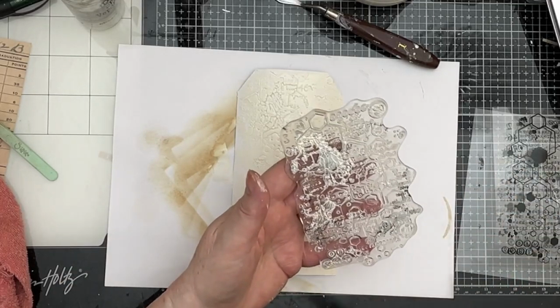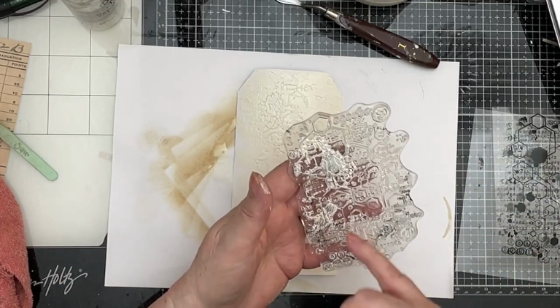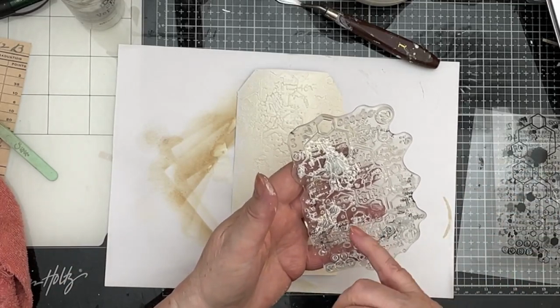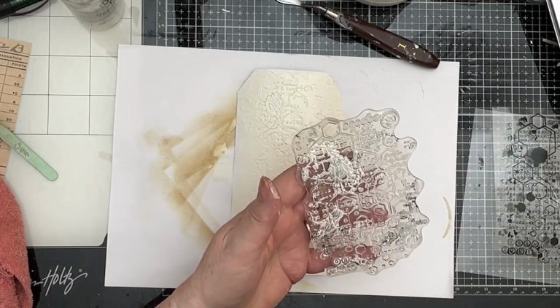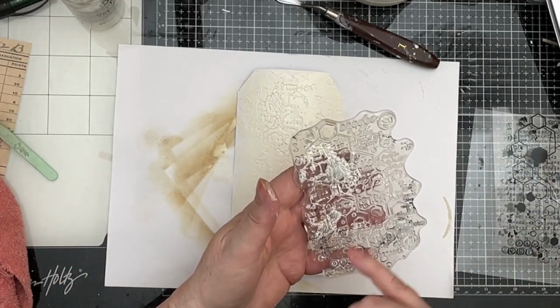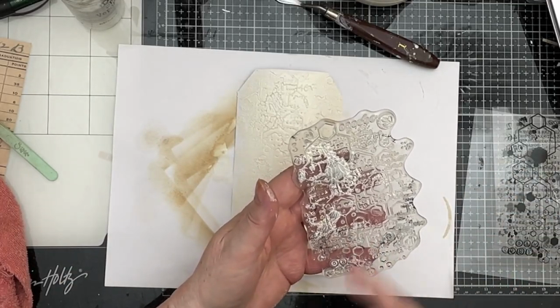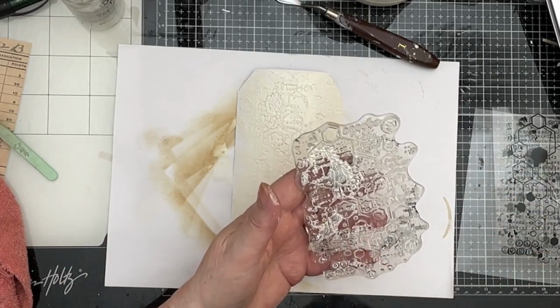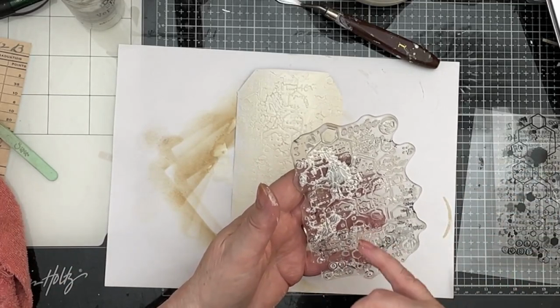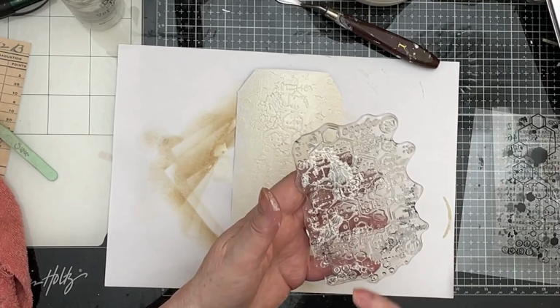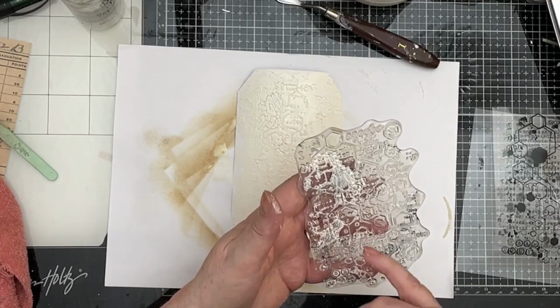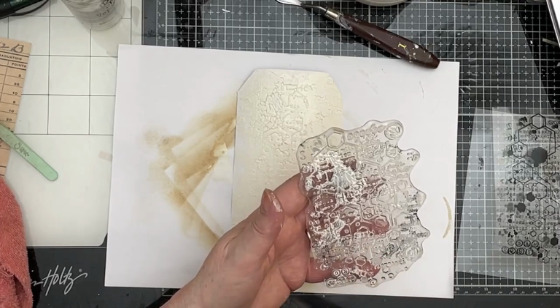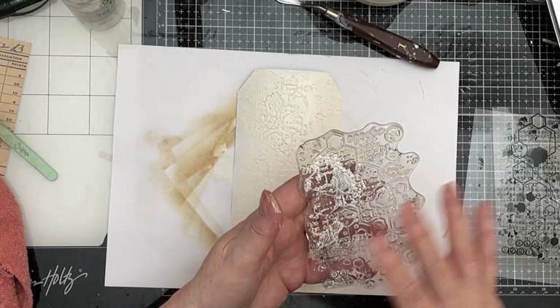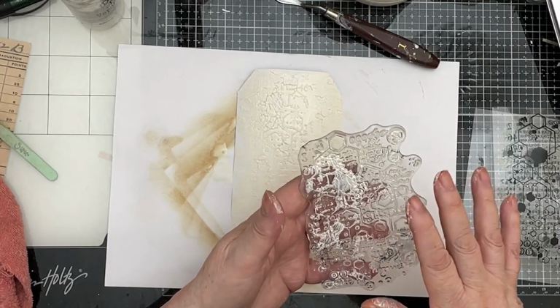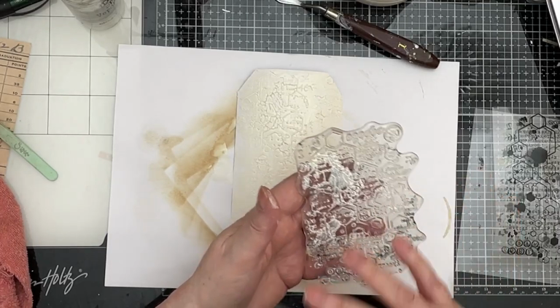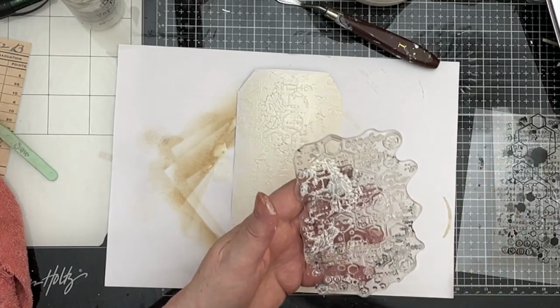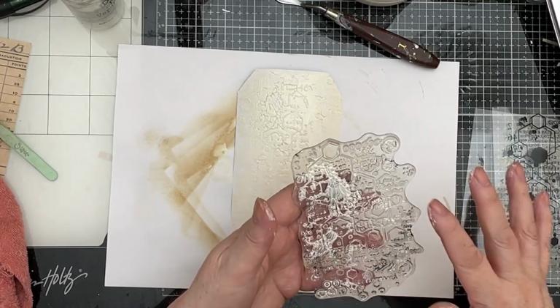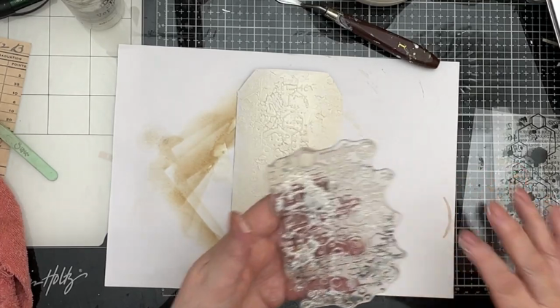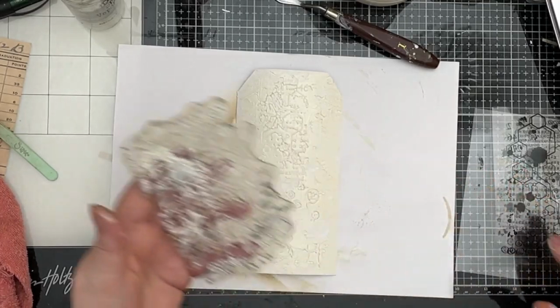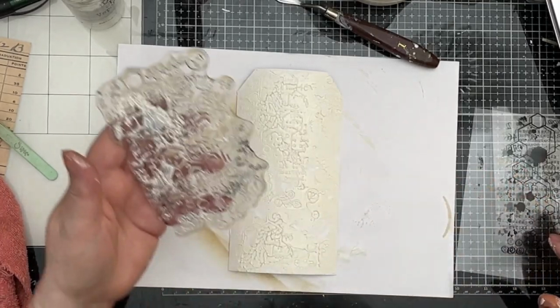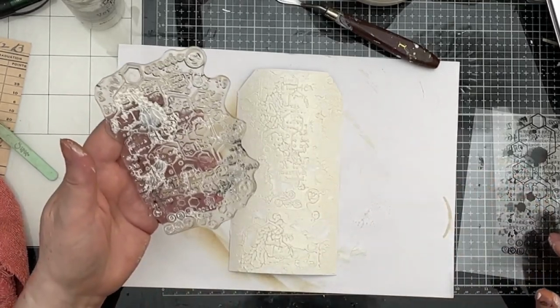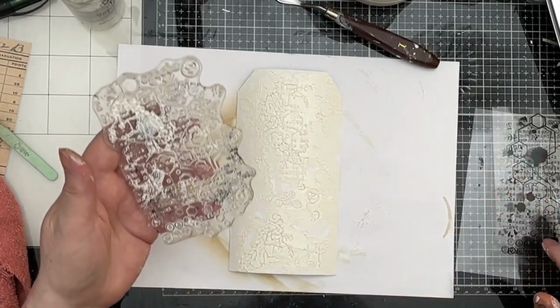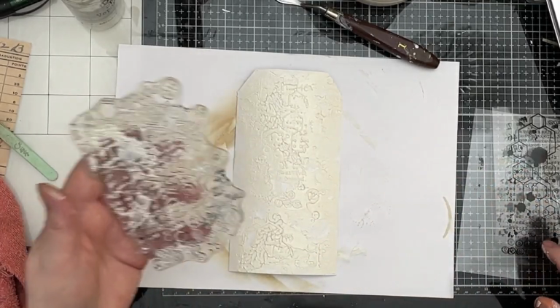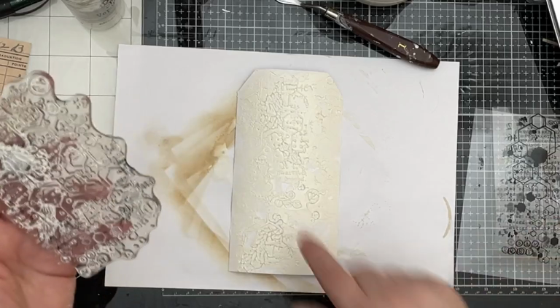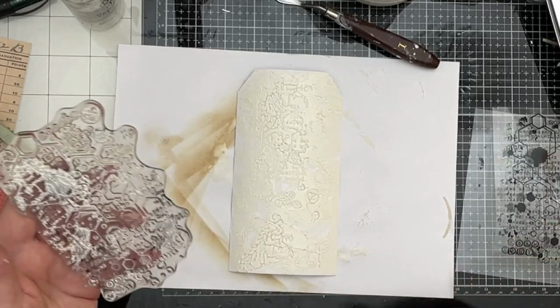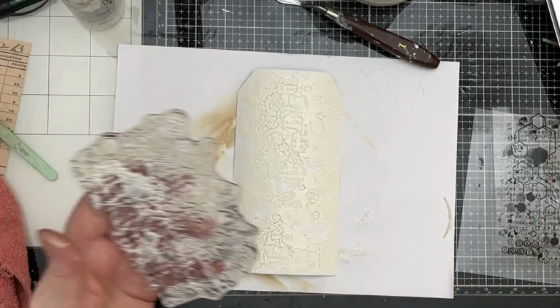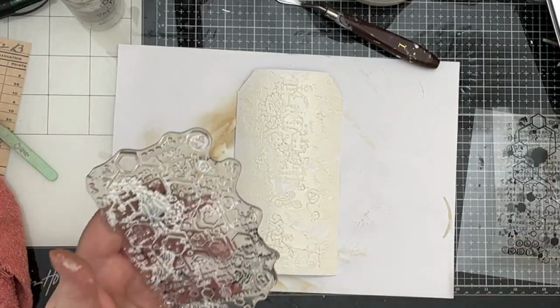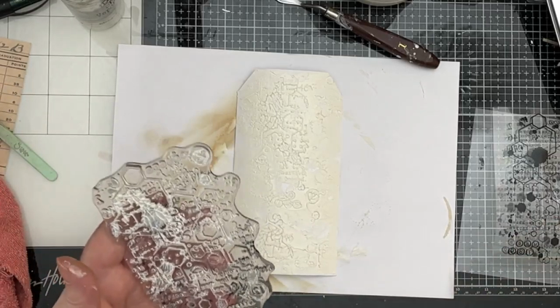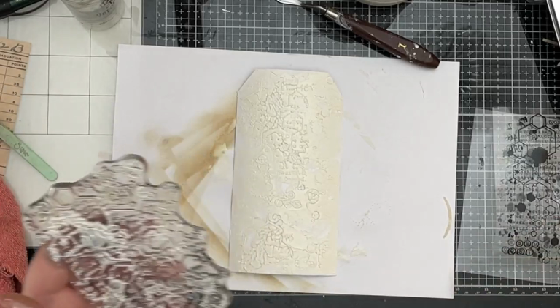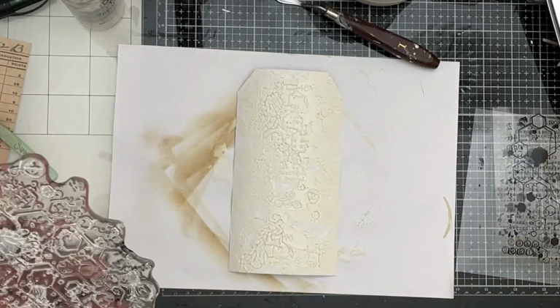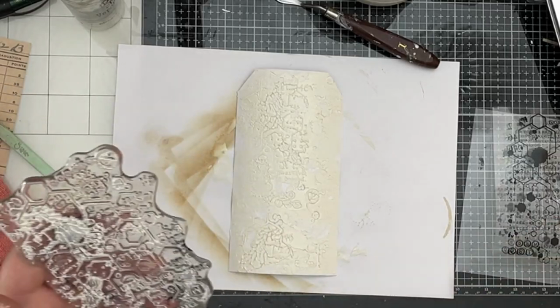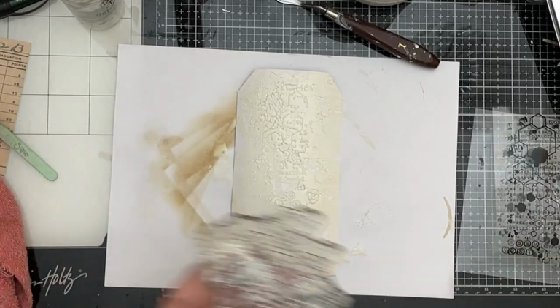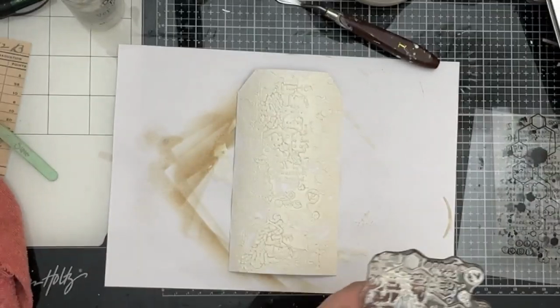What you must do is go and wash your stamp immediately, otherwise you've wrecked it. So I'm going to go and do that. I'm going to leave that to dry — I'll pop you on pause and I'll be back when it's dry.